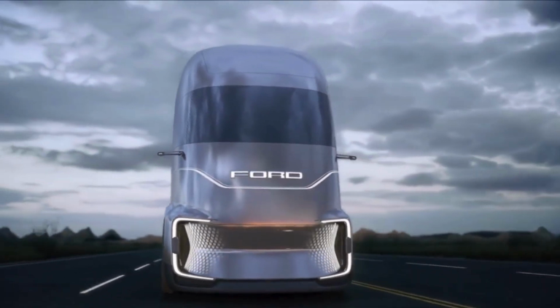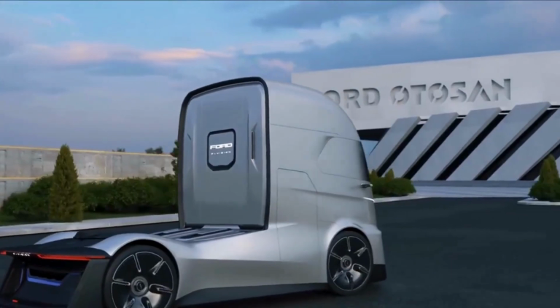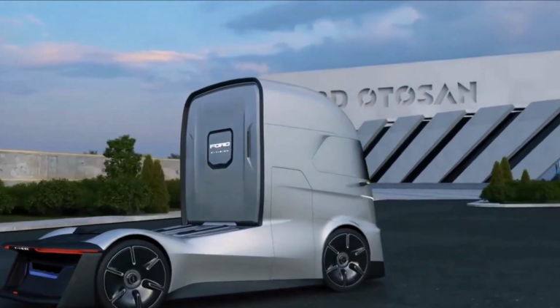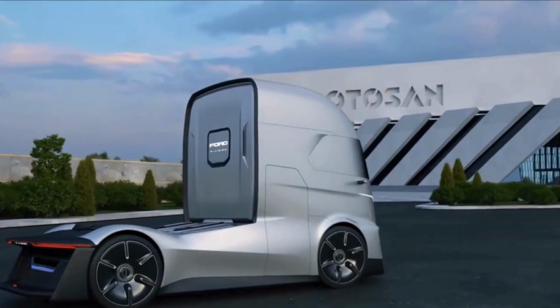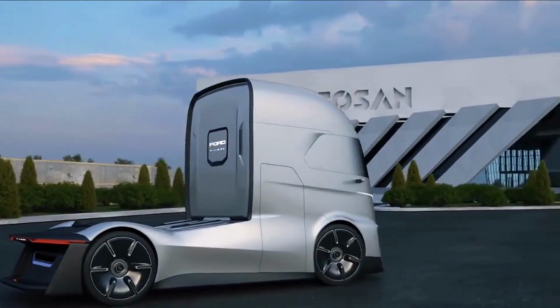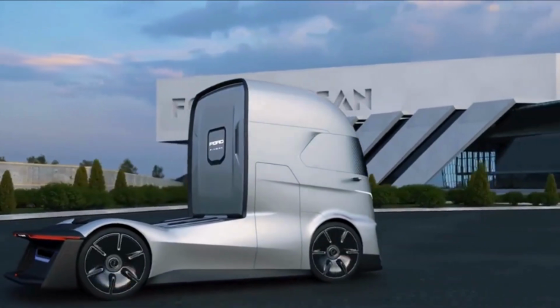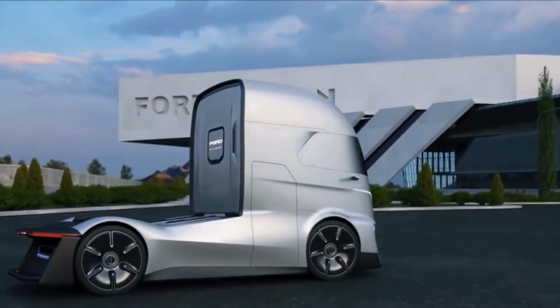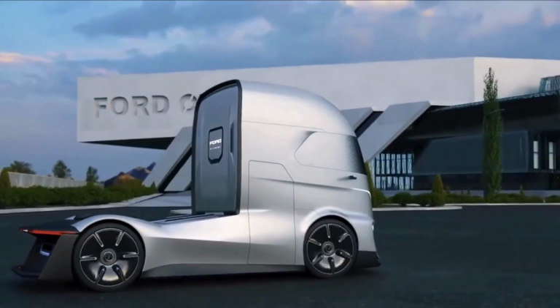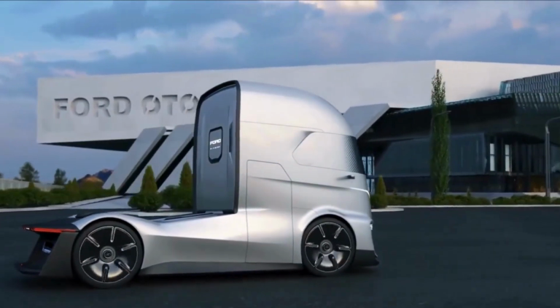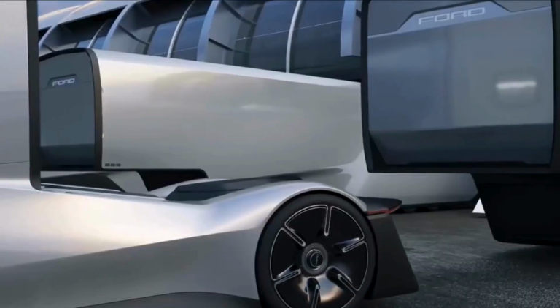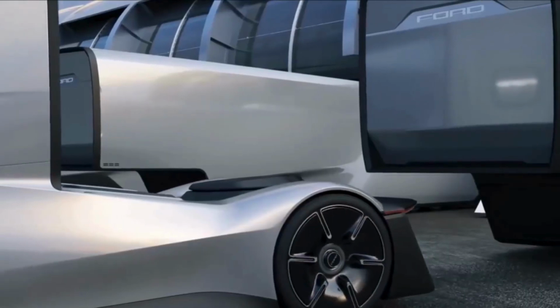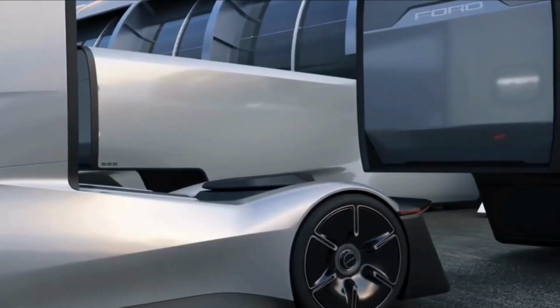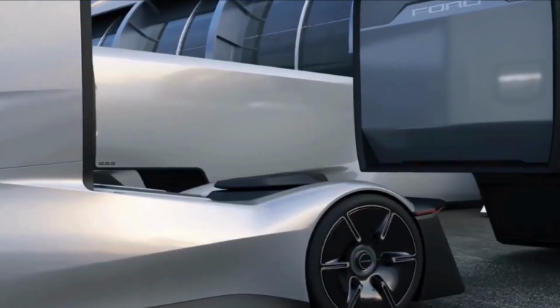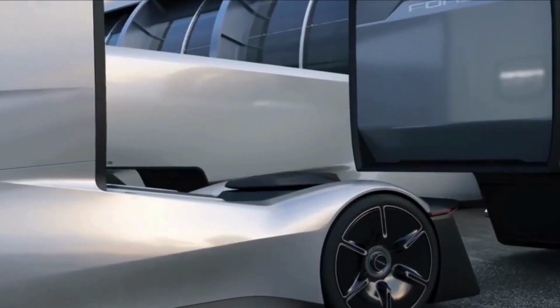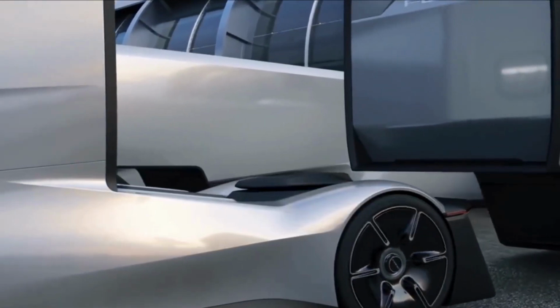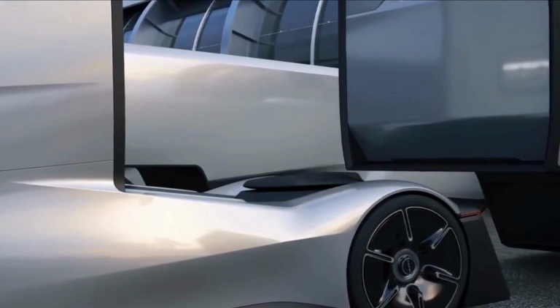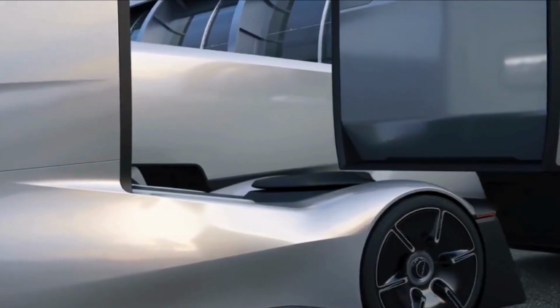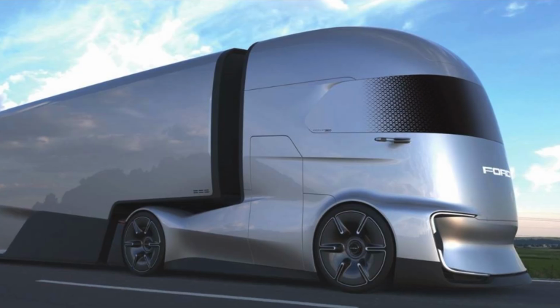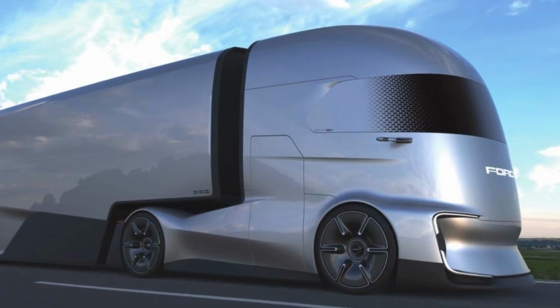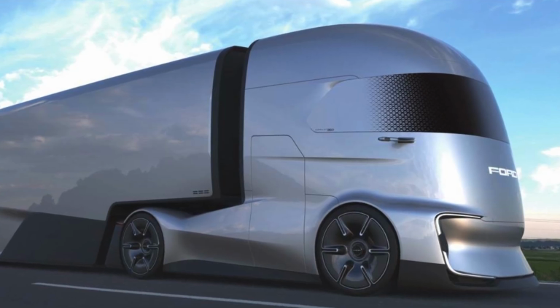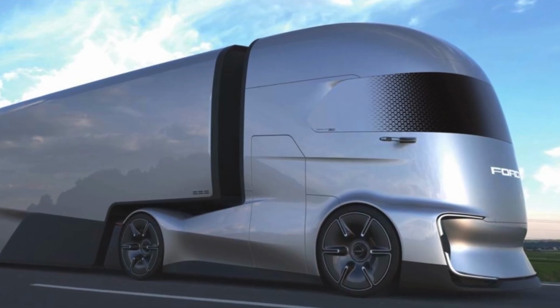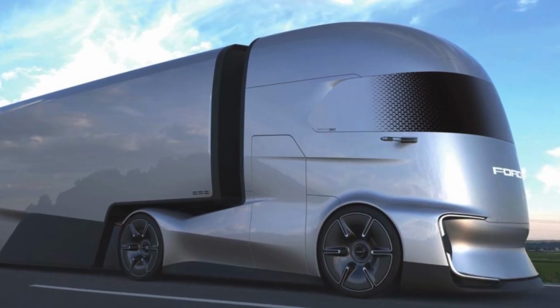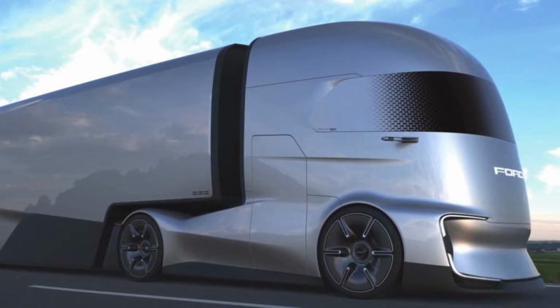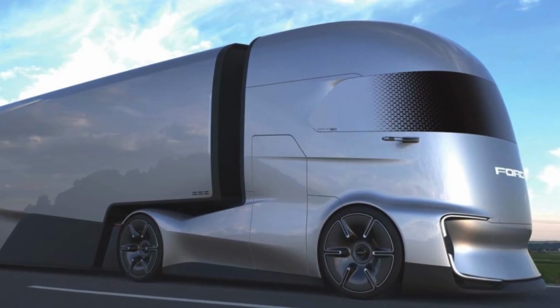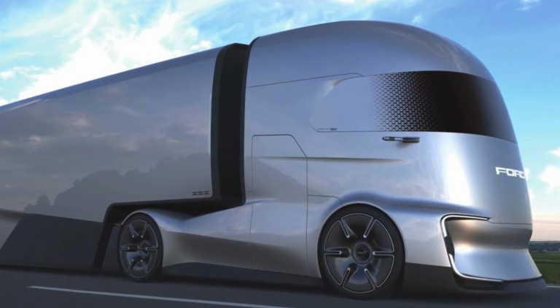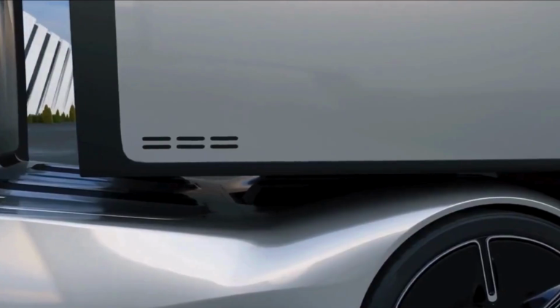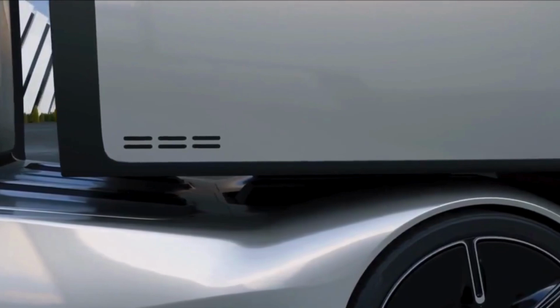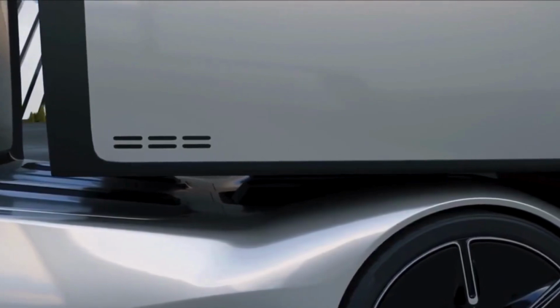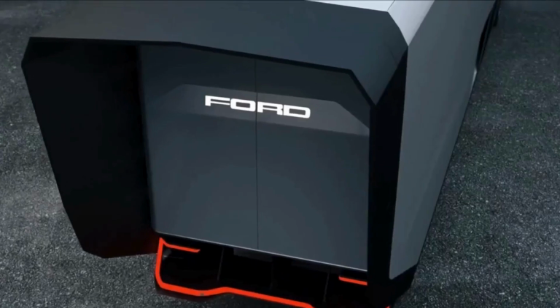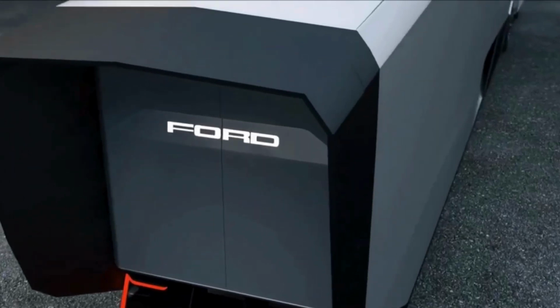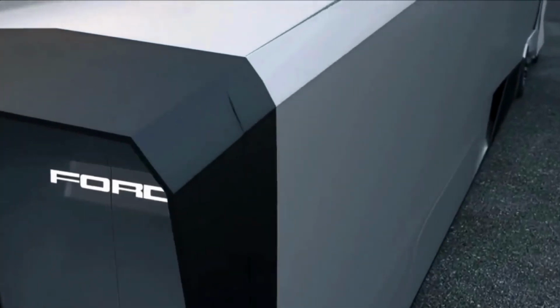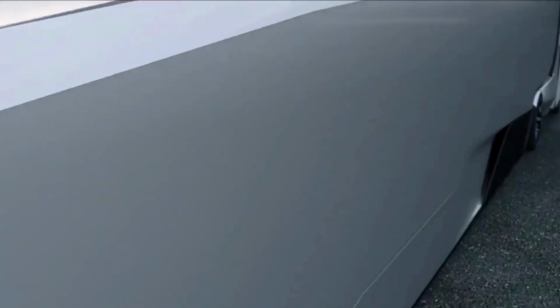The access door is as cool as it gets. The cargo trailer follows suit with recessed wheels and sculpted panels, making it look like something straight out of a sci-fi movie.